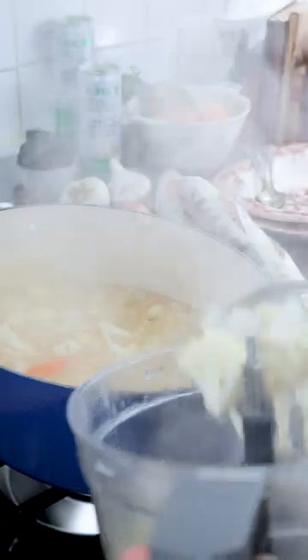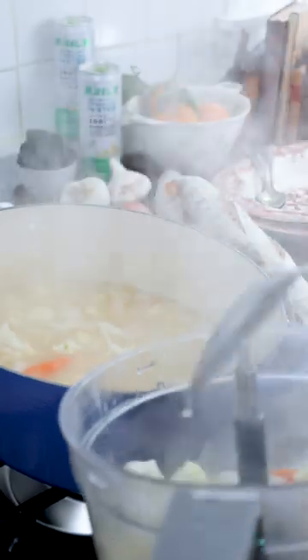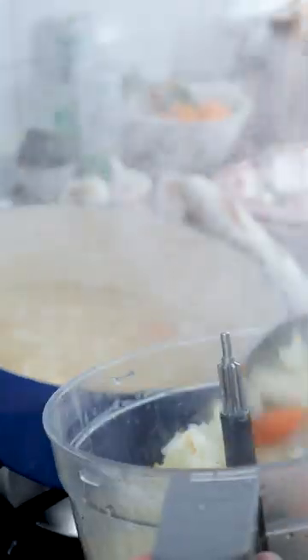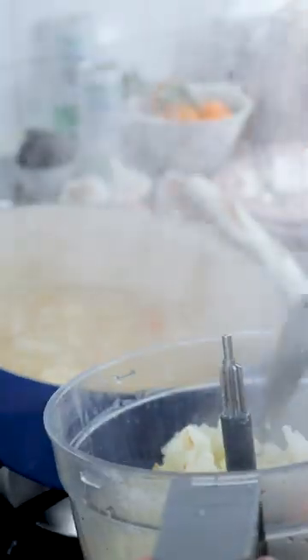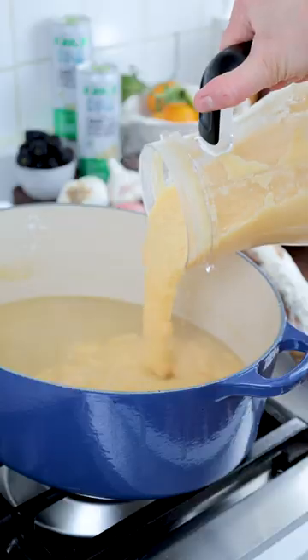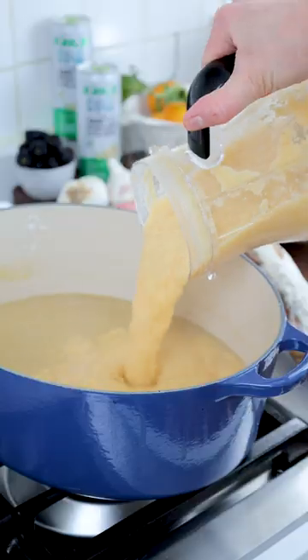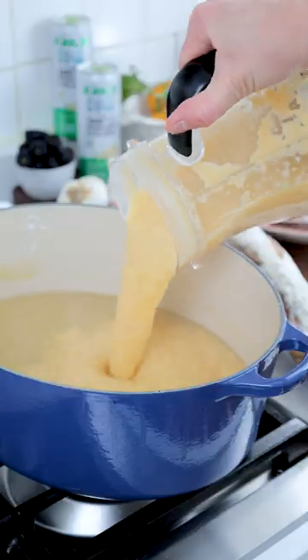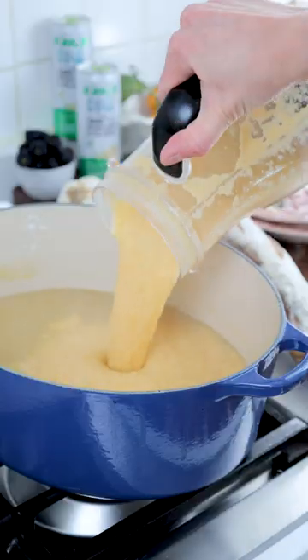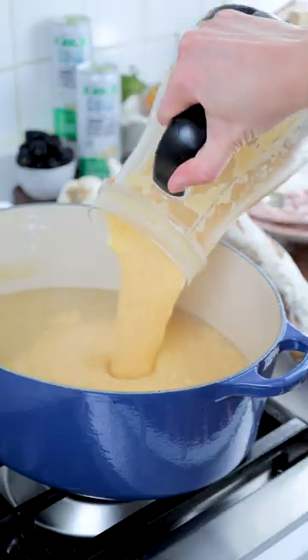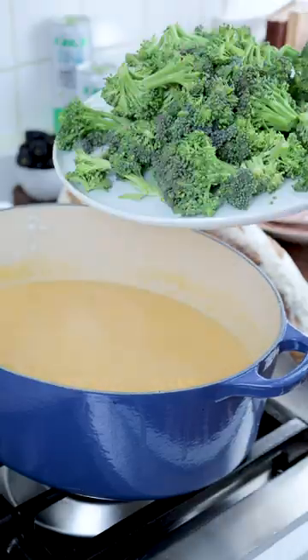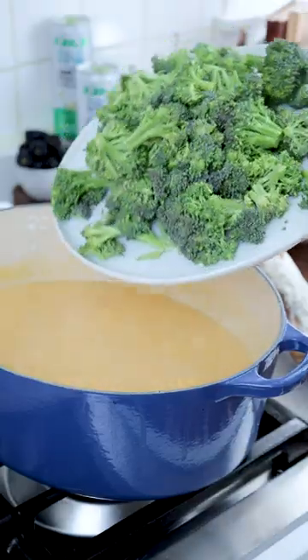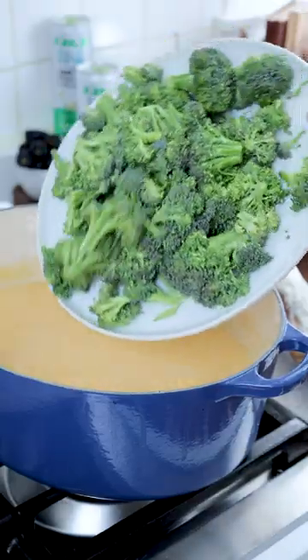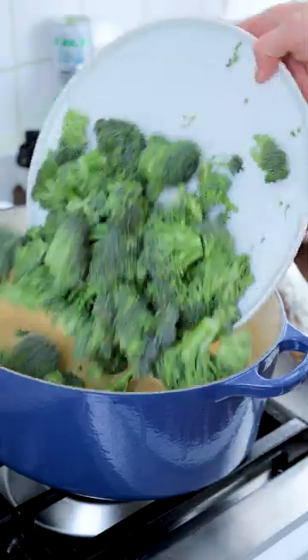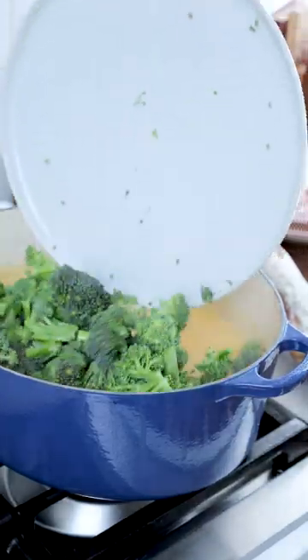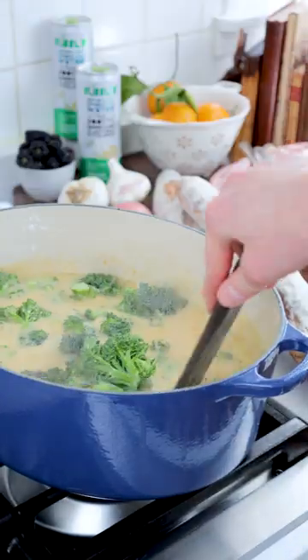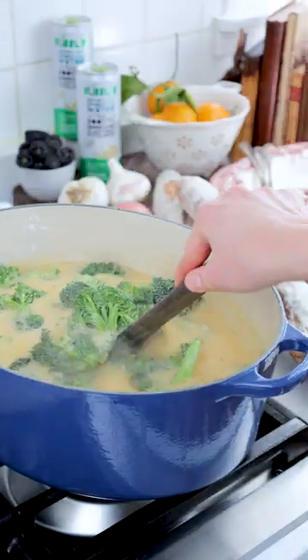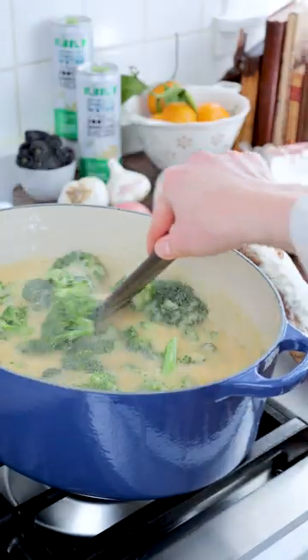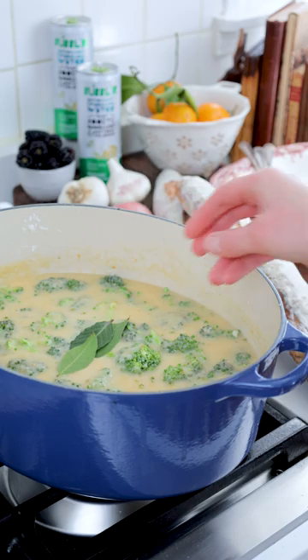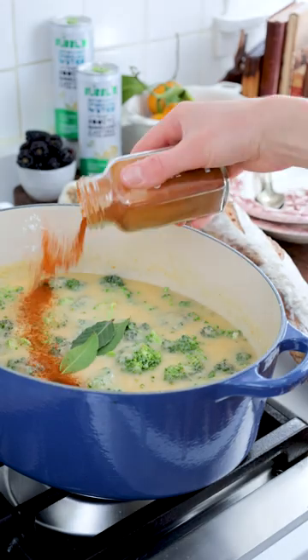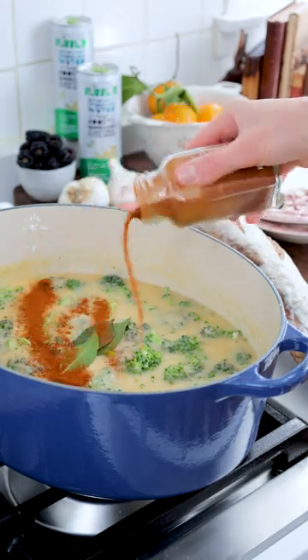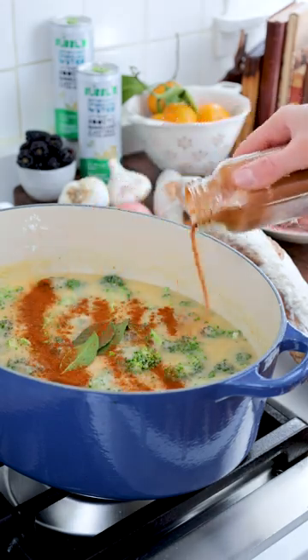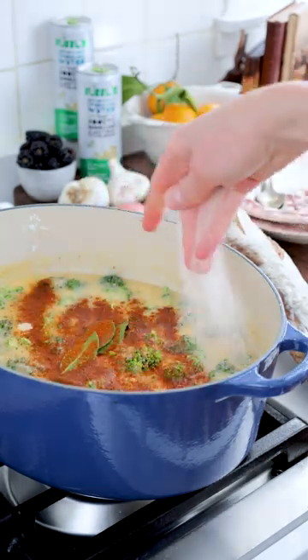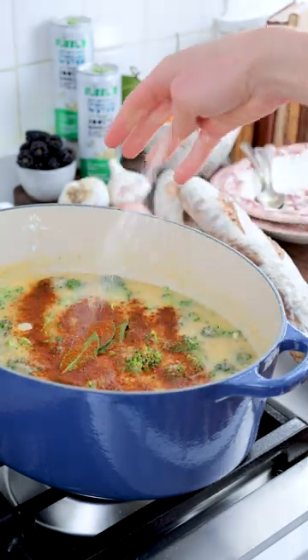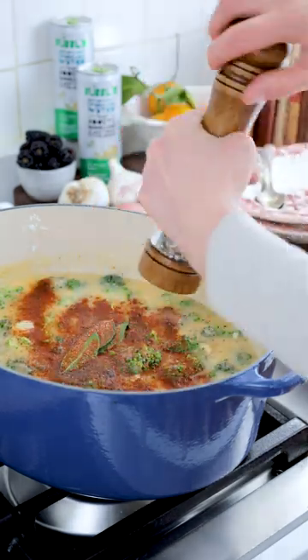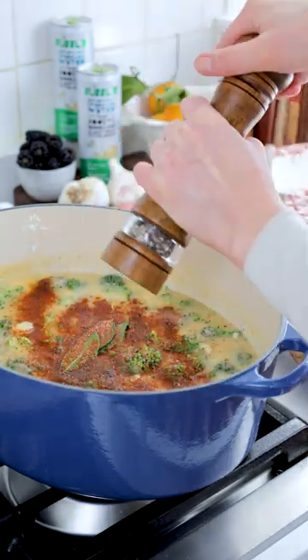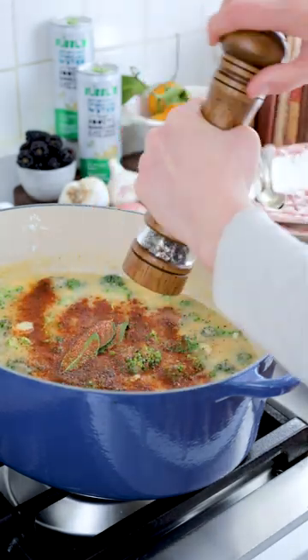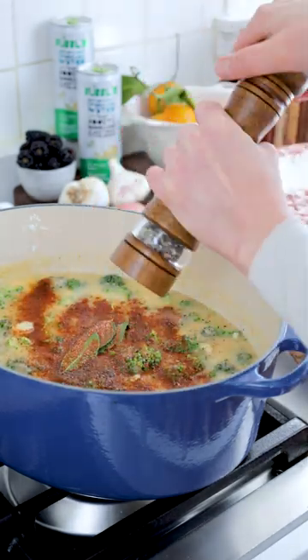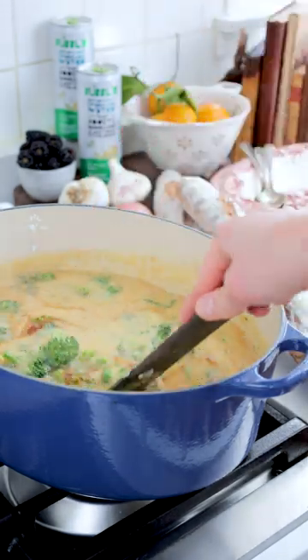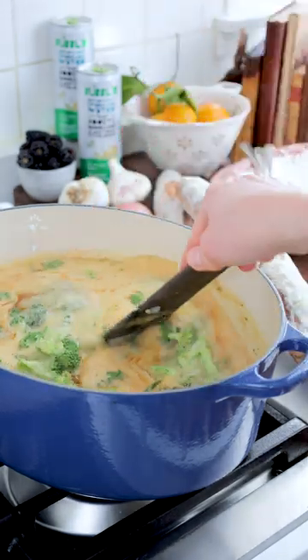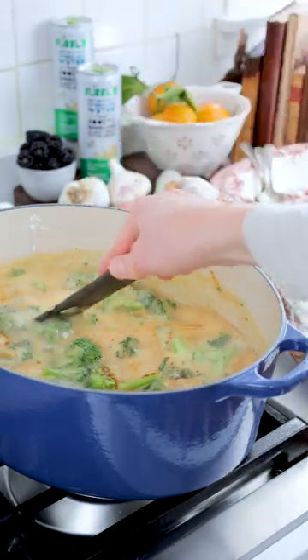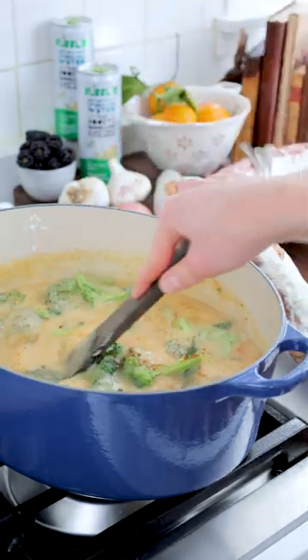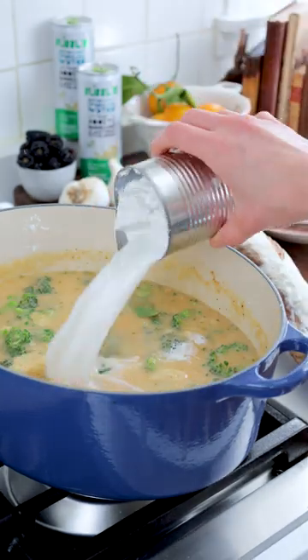You'll start by sautéing the carrots, onion, garlic, and cauliflower in olive oil, then stir in the flour and broth. Bring to a boil and cook until the veggies are fork tender, then blend until smooth.